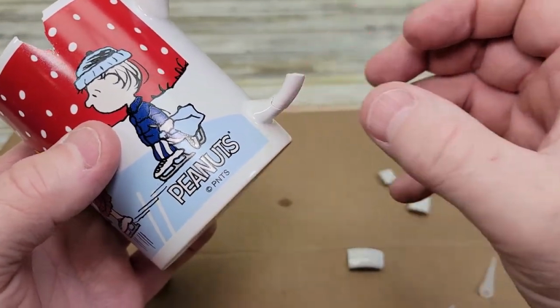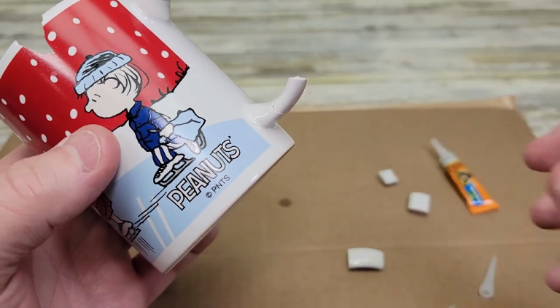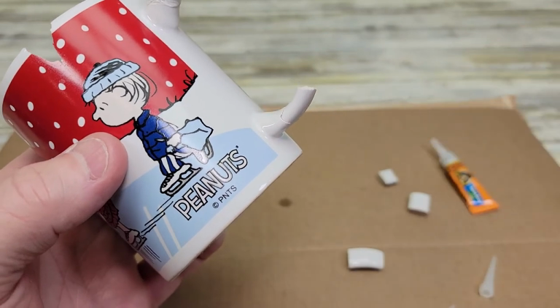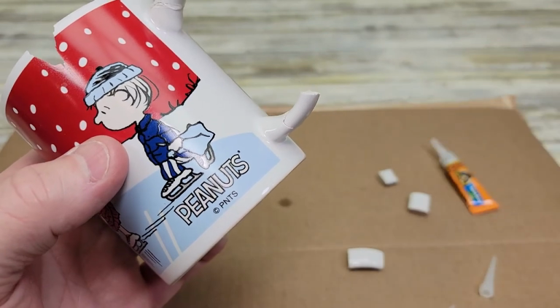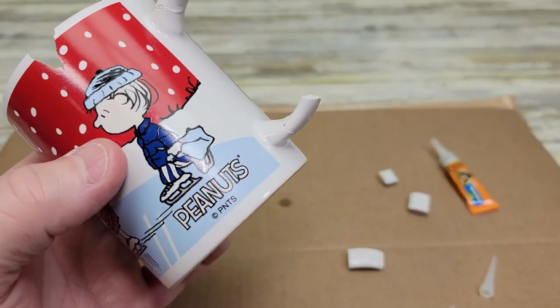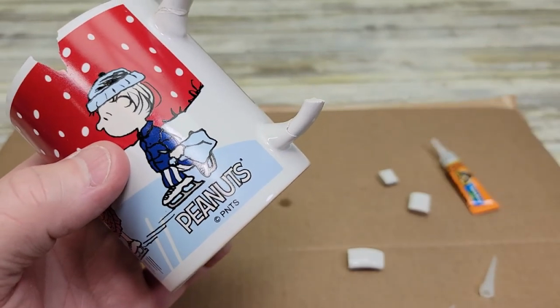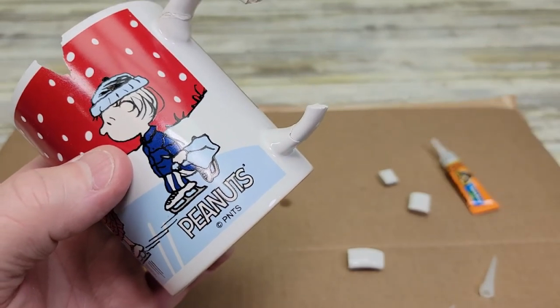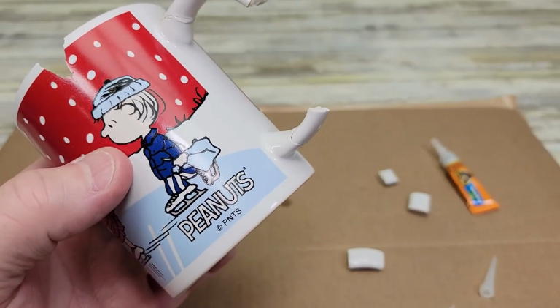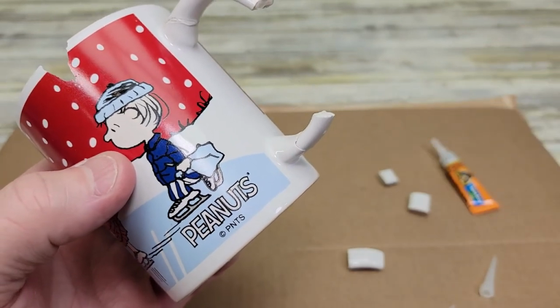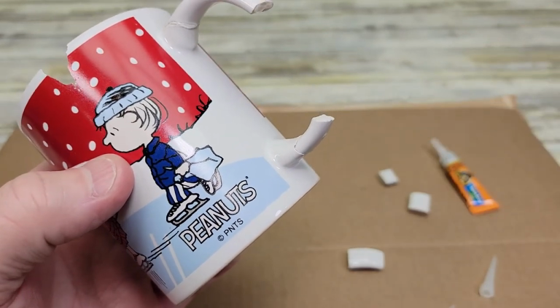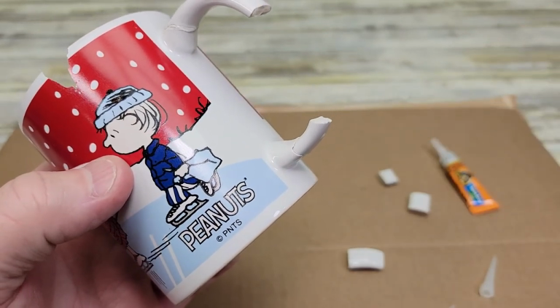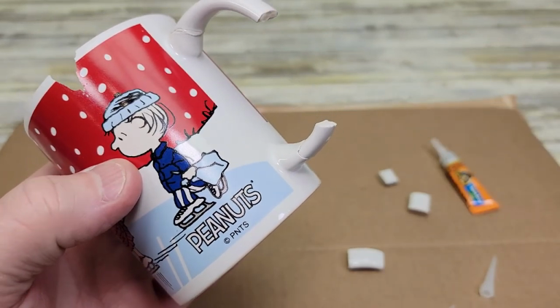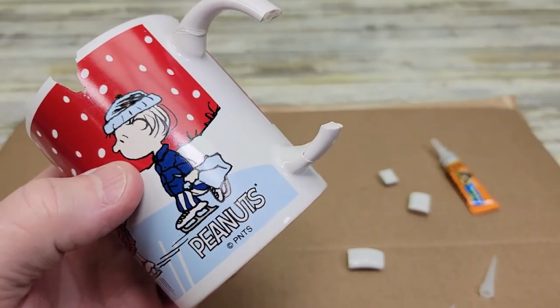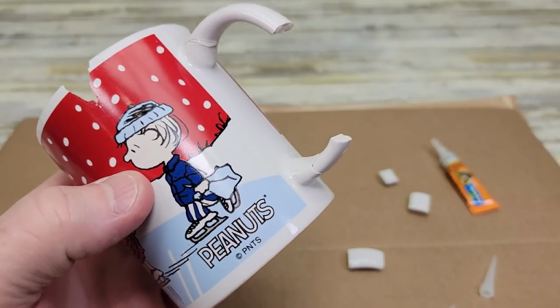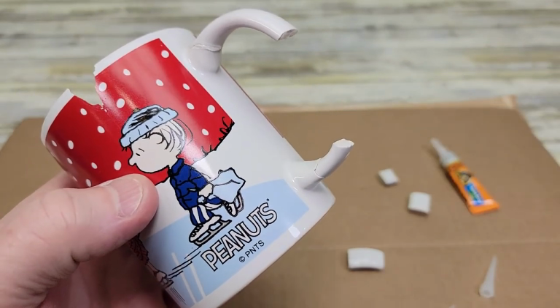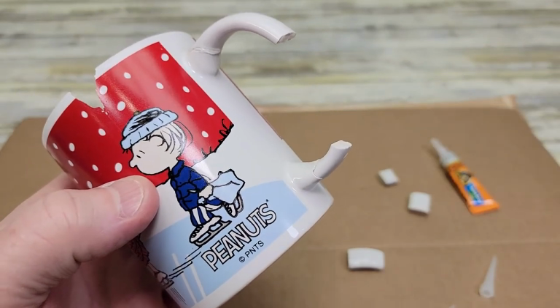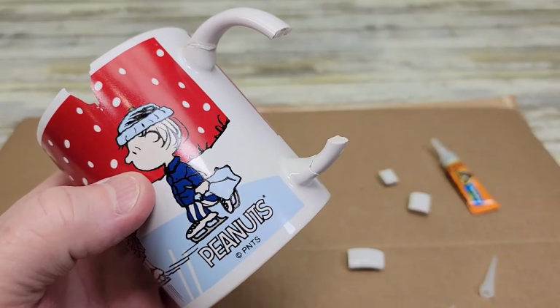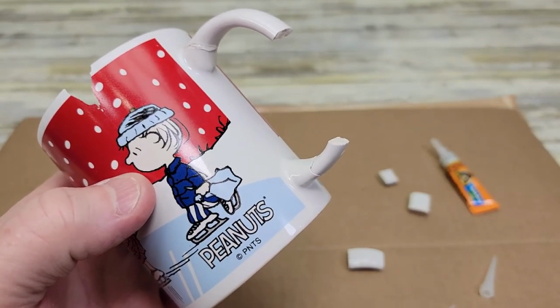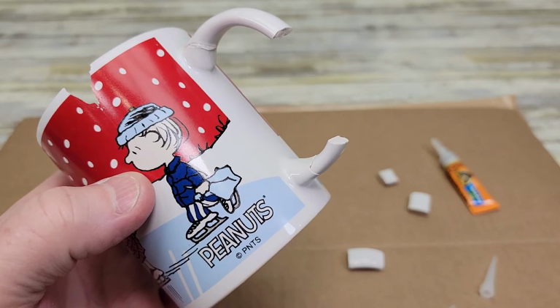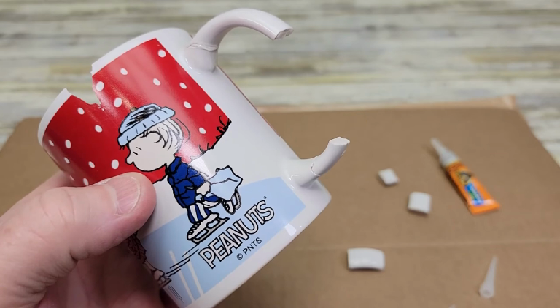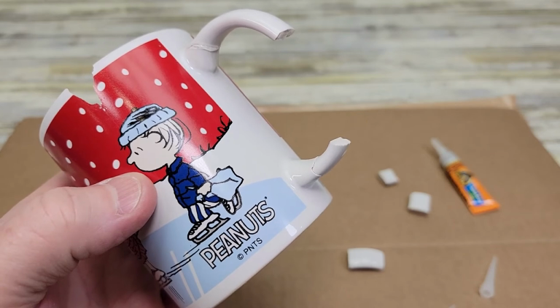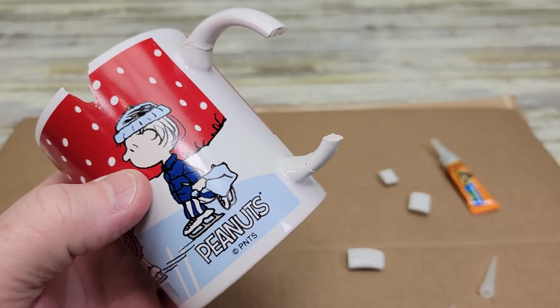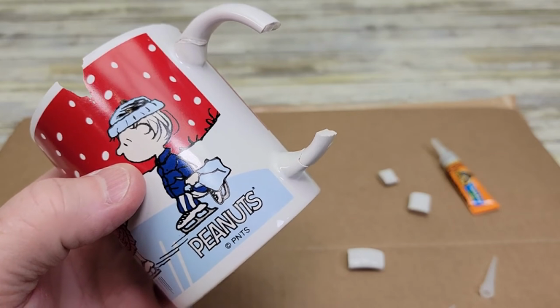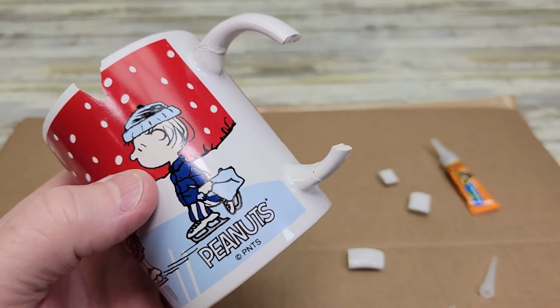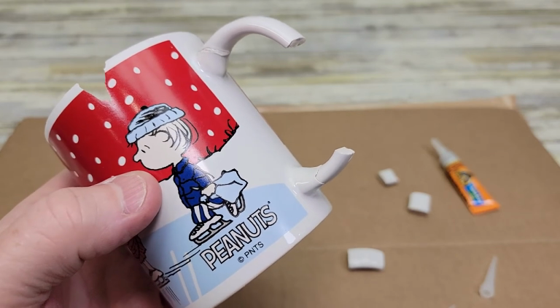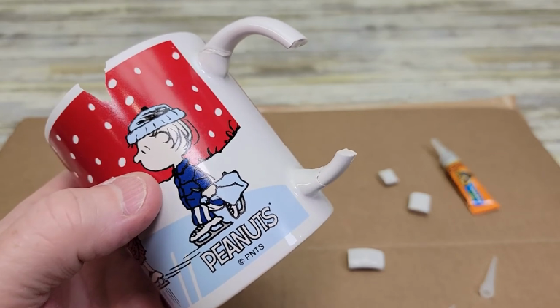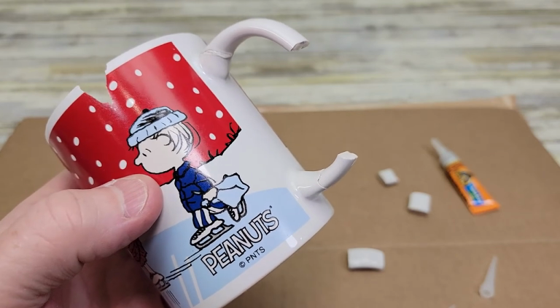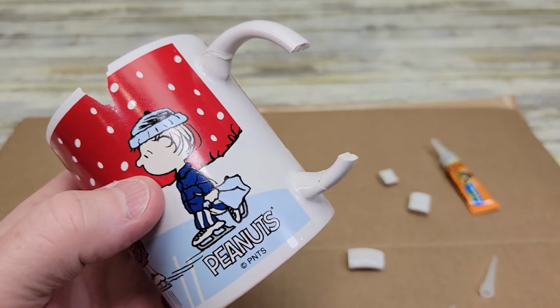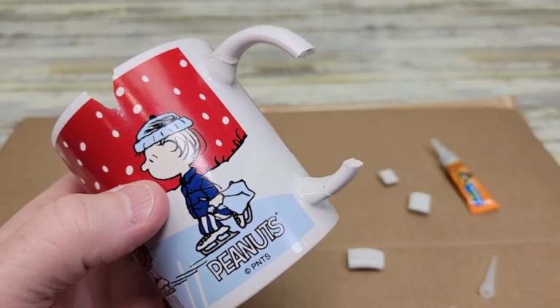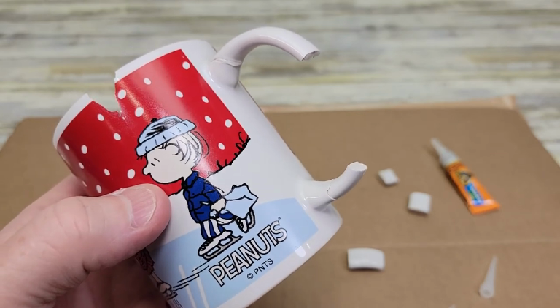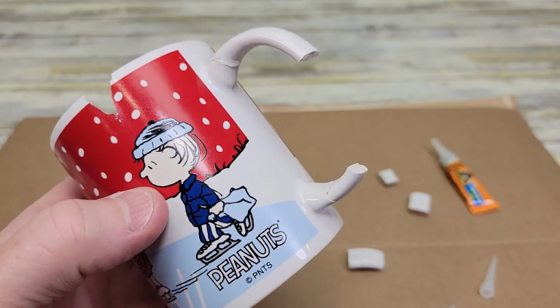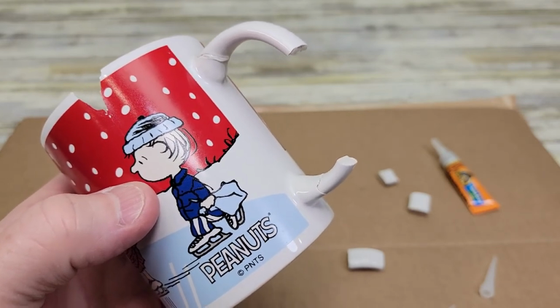This works on plastic, on wood, this is ceramic, and it holds really strong. Thanks everybody for watching.